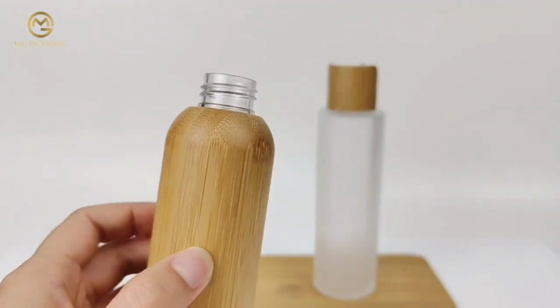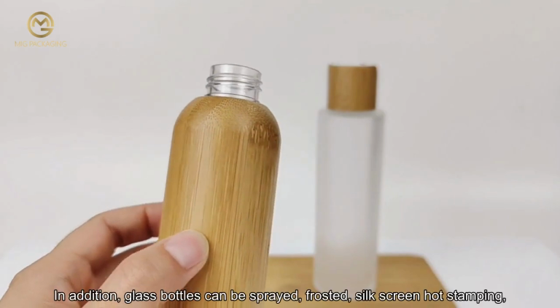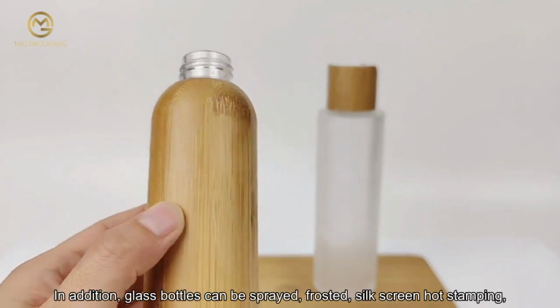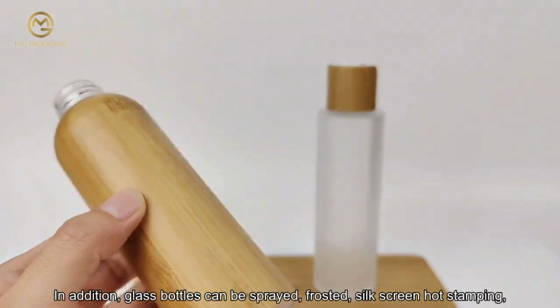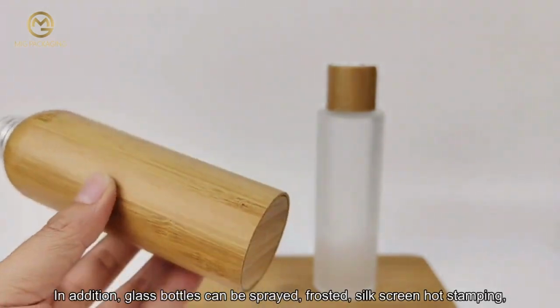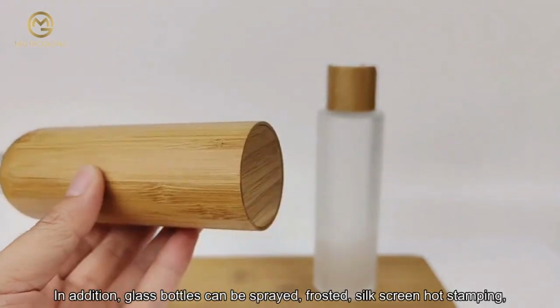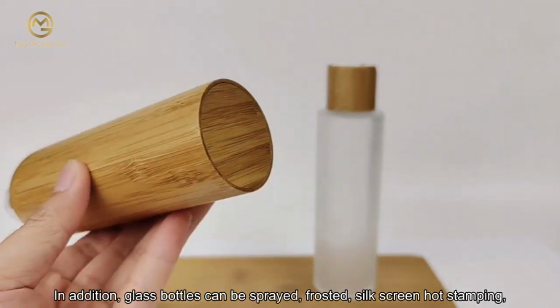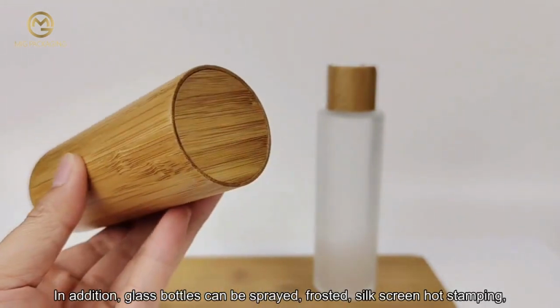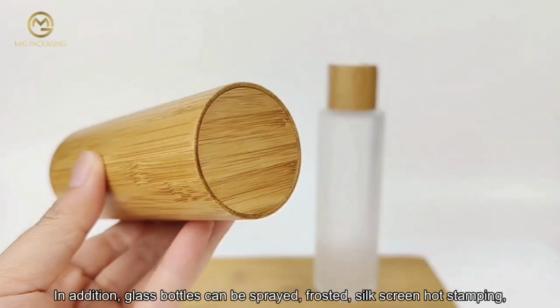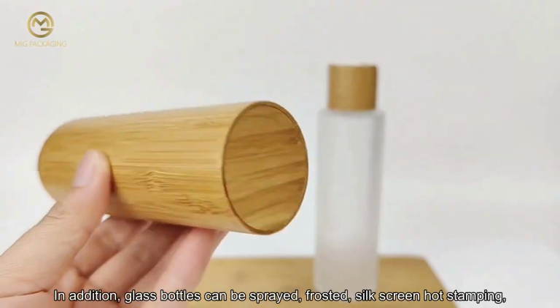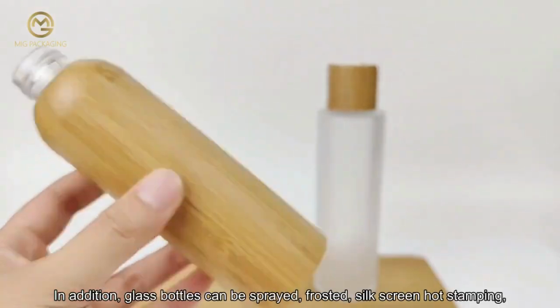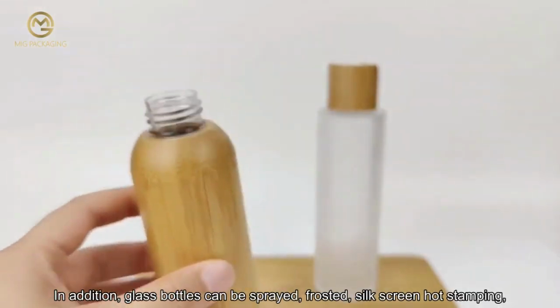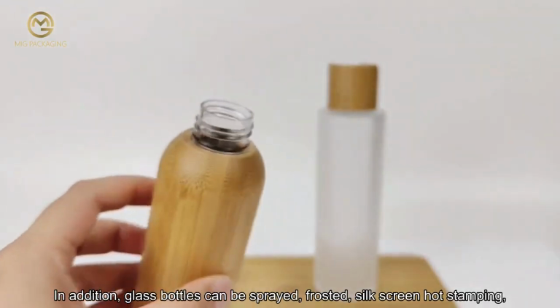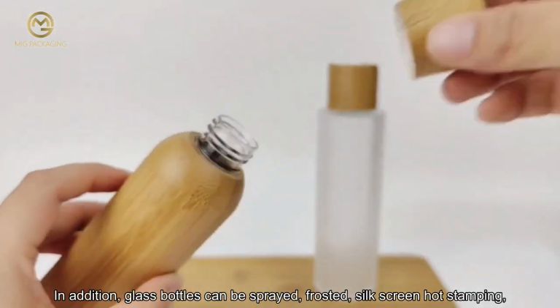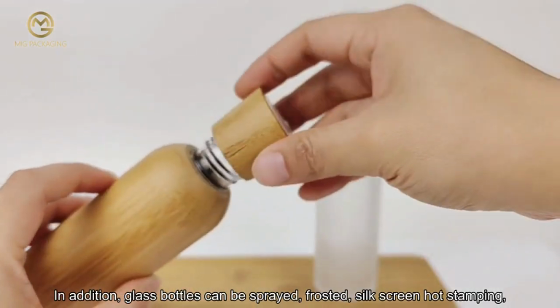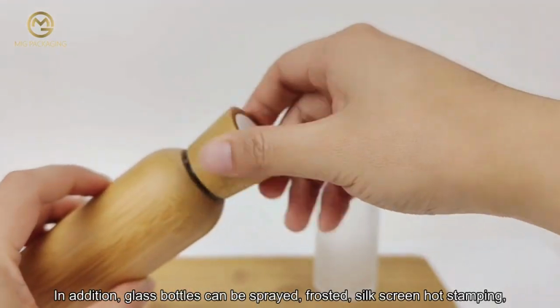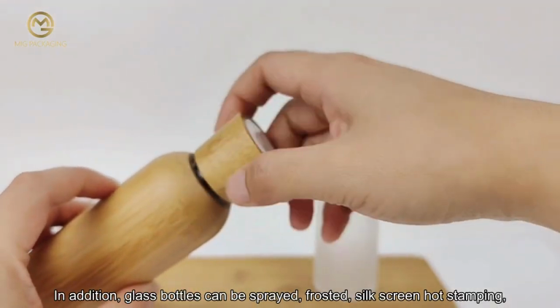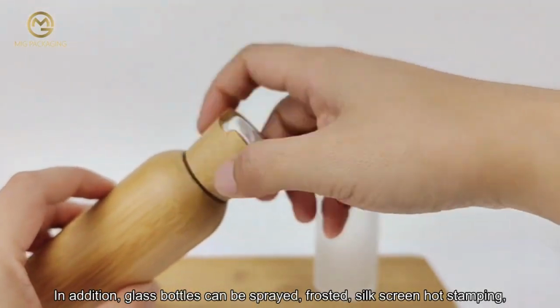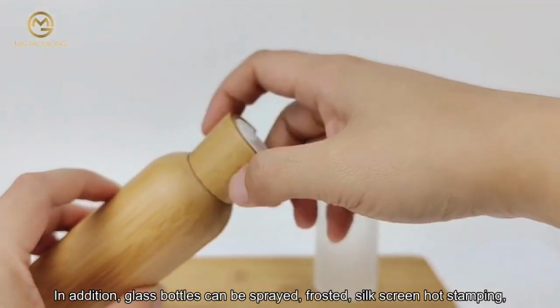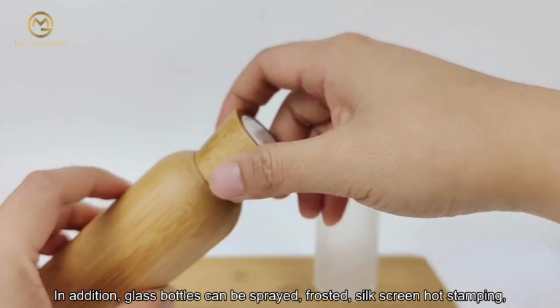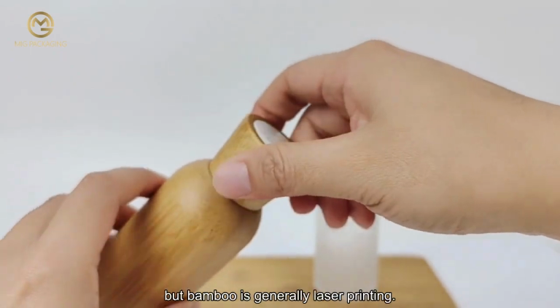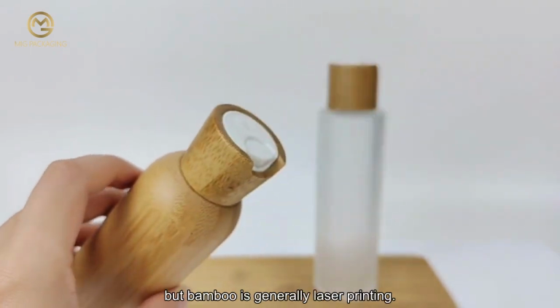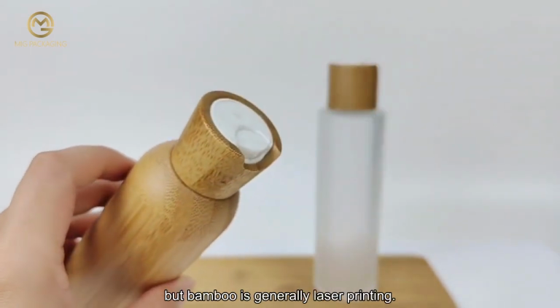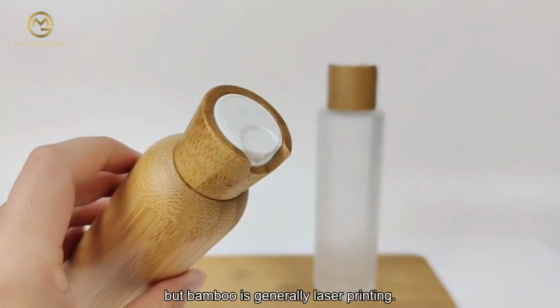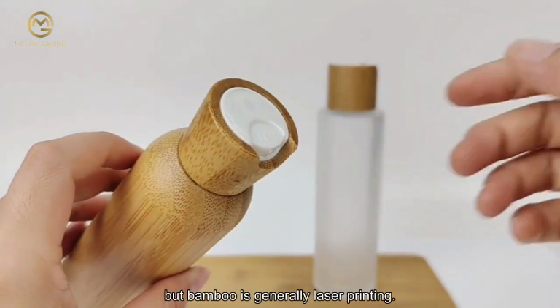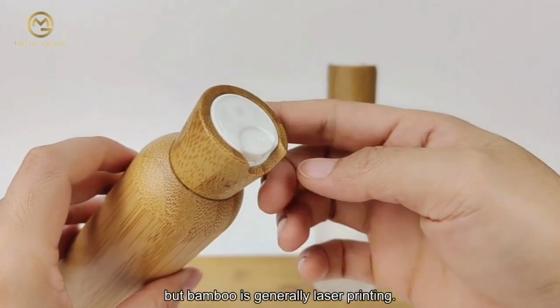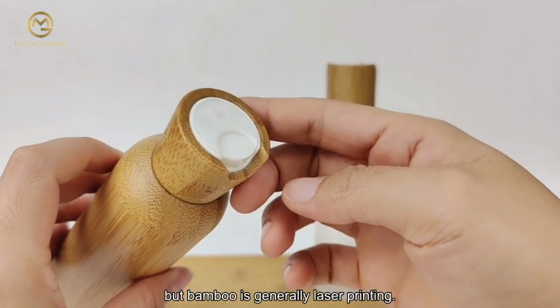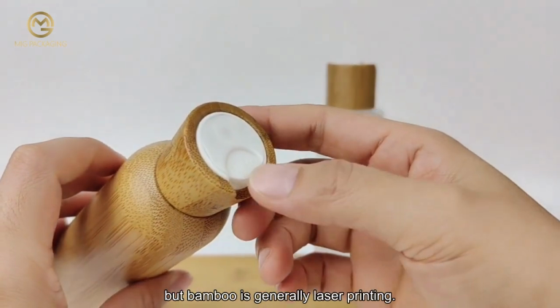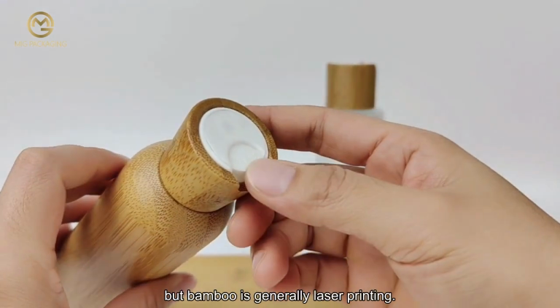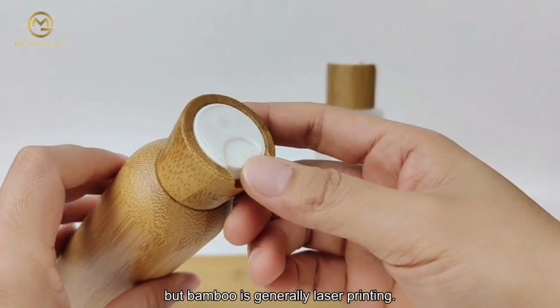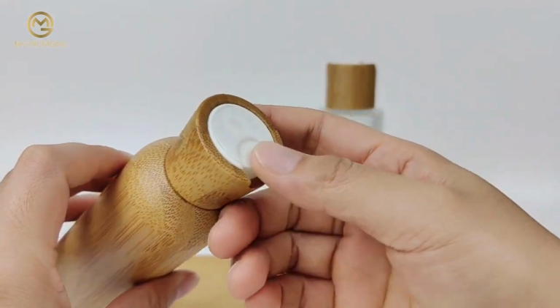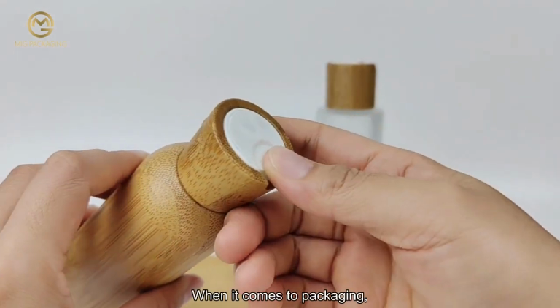In addition, glass bottles can be sprayed, frosted, silk screen, or hot stamping. Bamboo is generally laser printing.